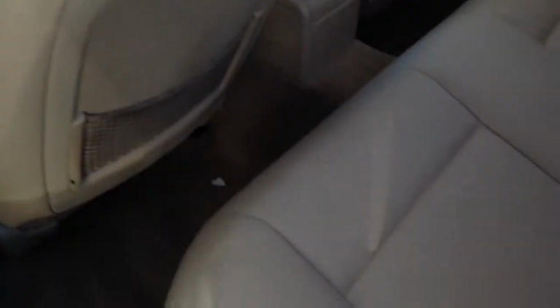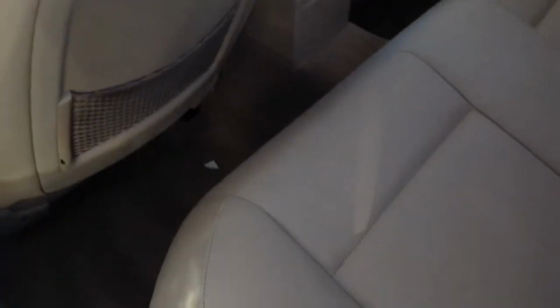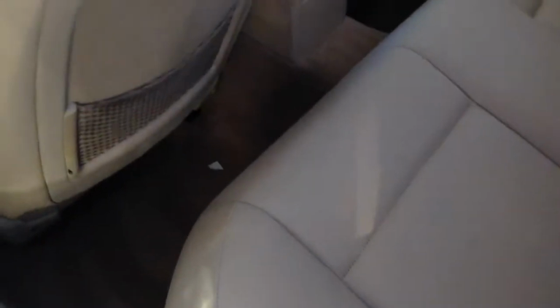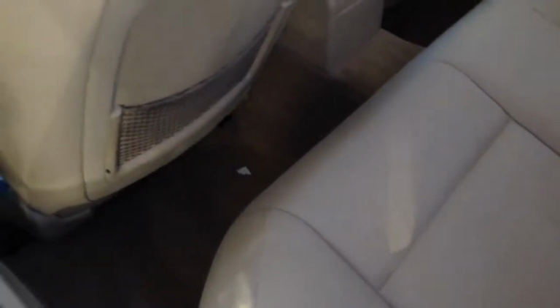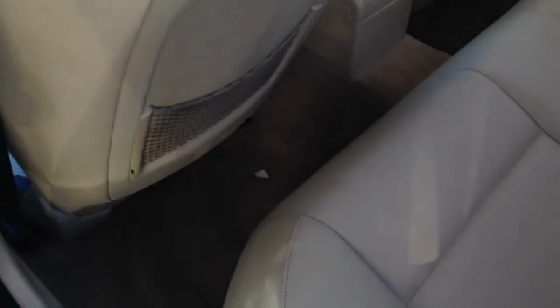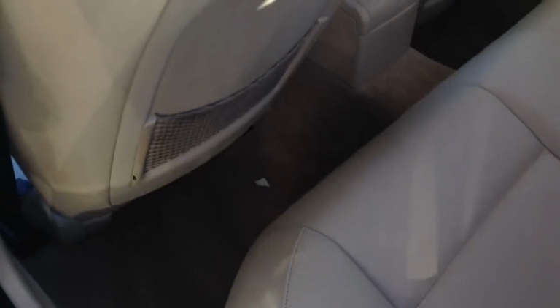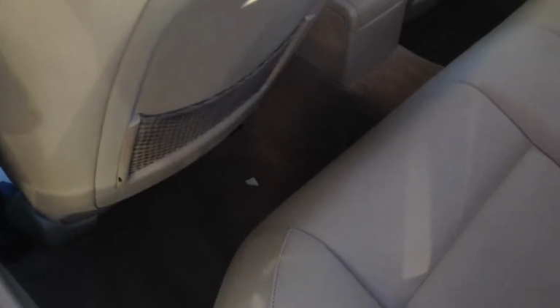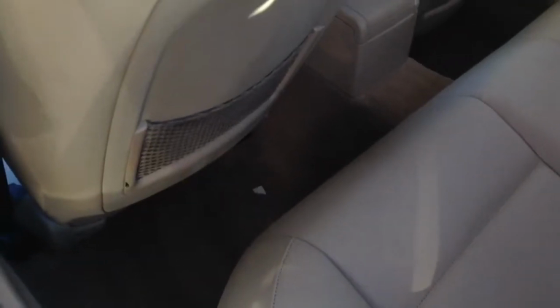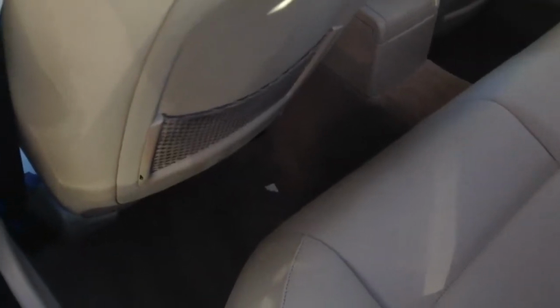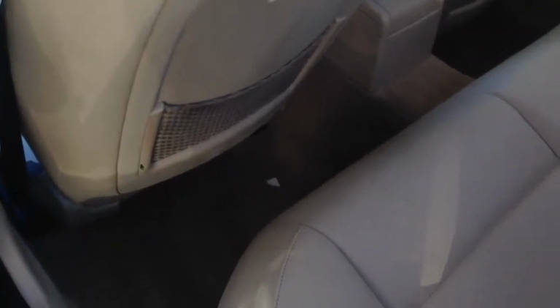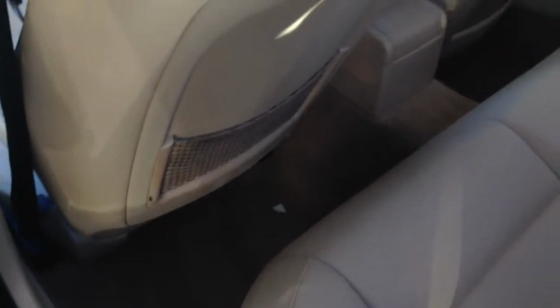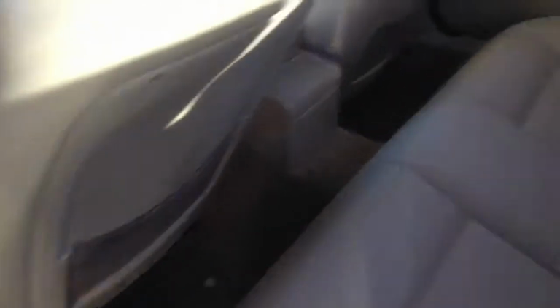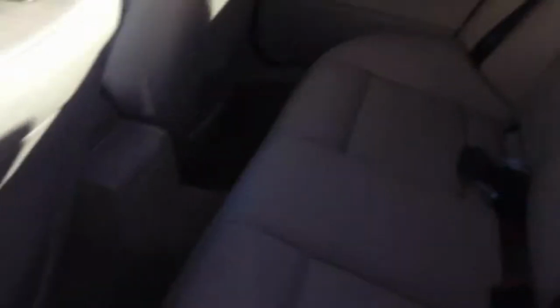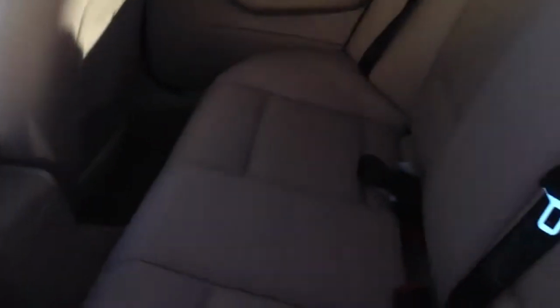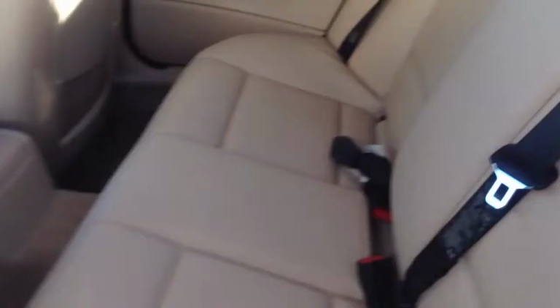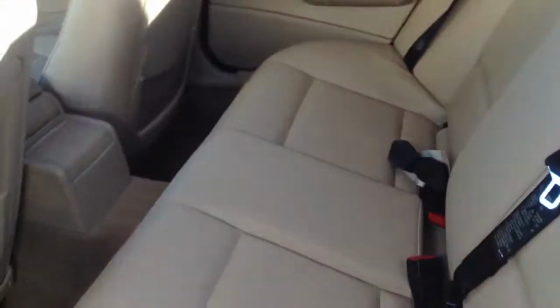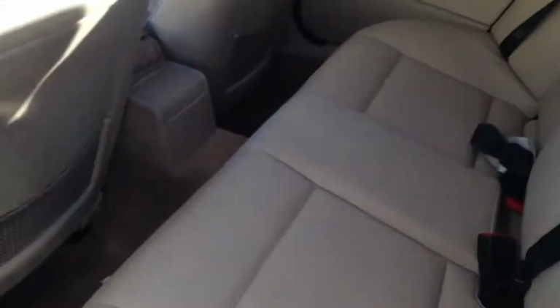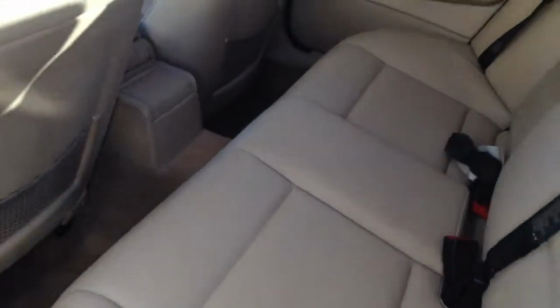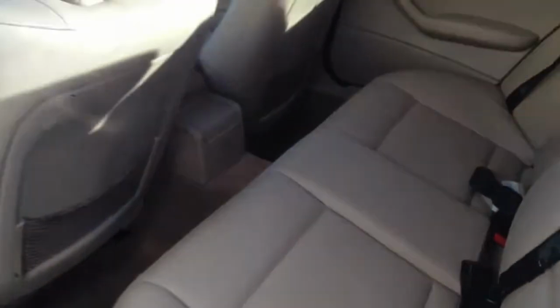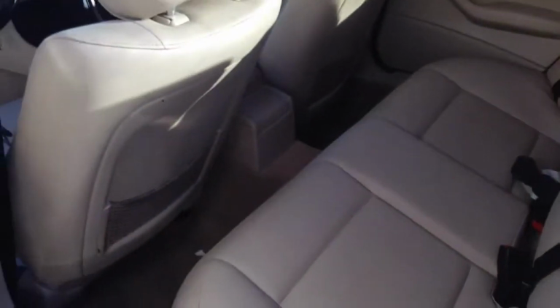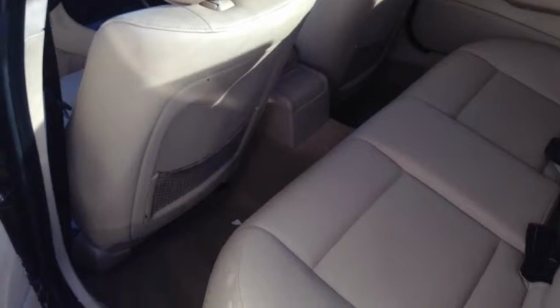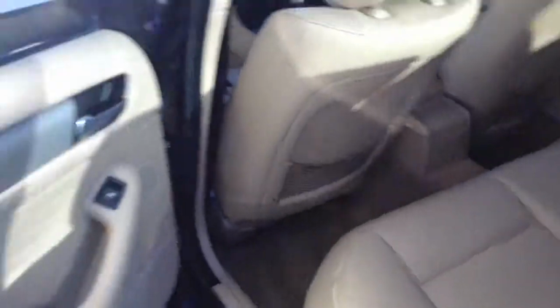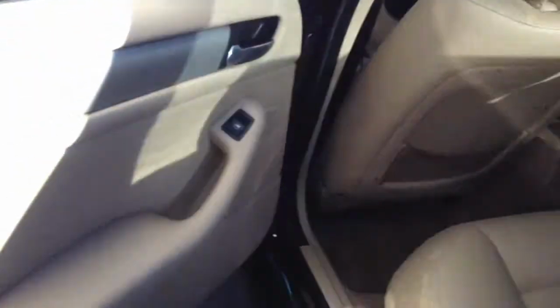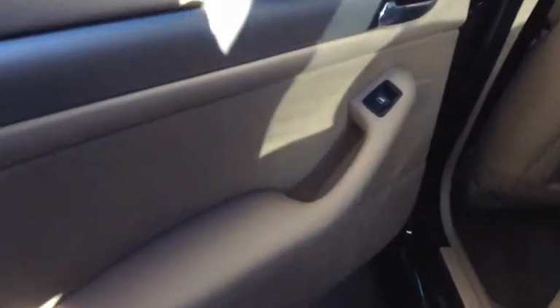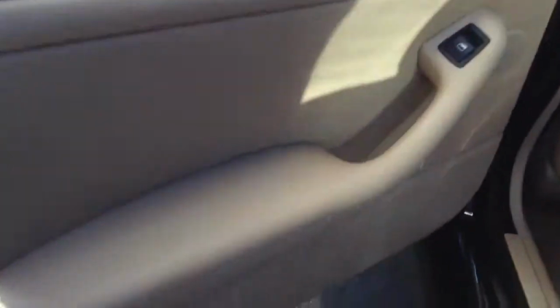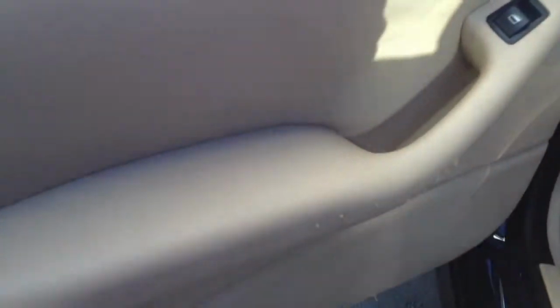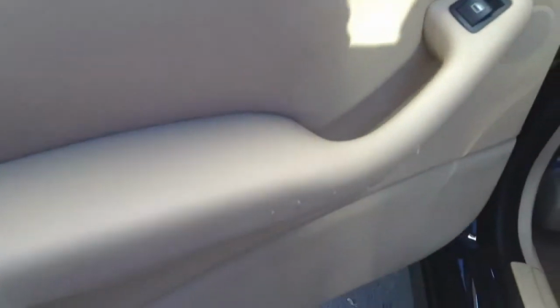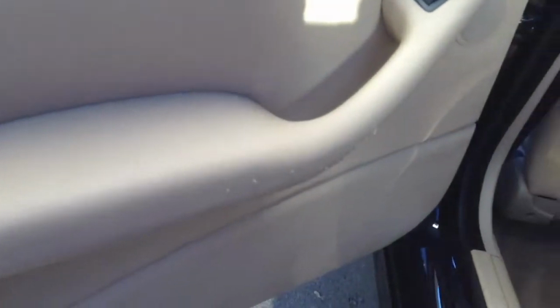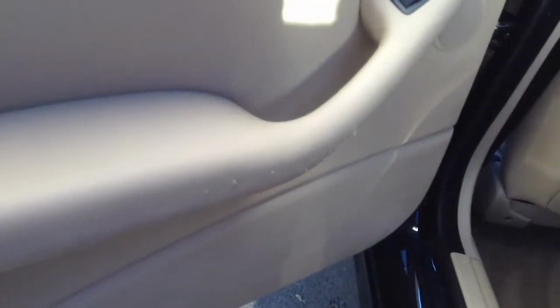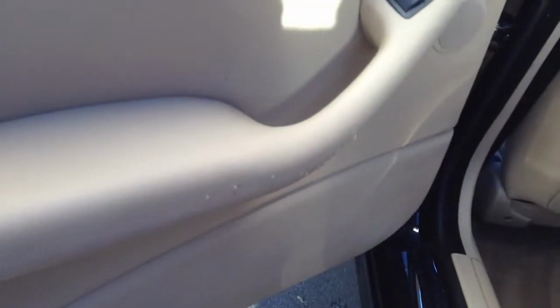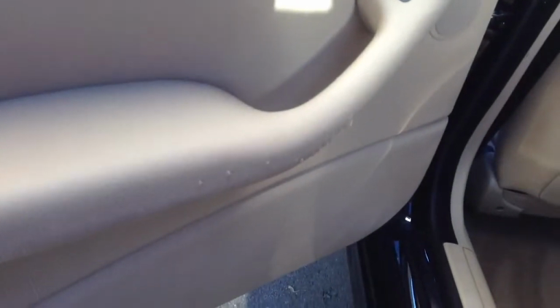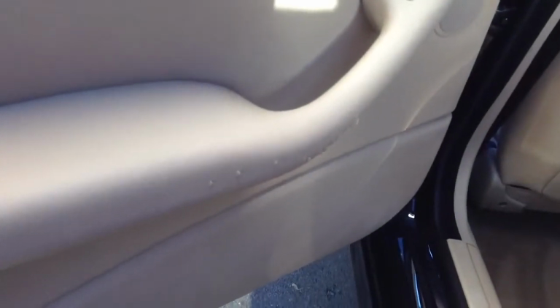Really nice leather beige interior. A couple little nicks on the leather right down there.